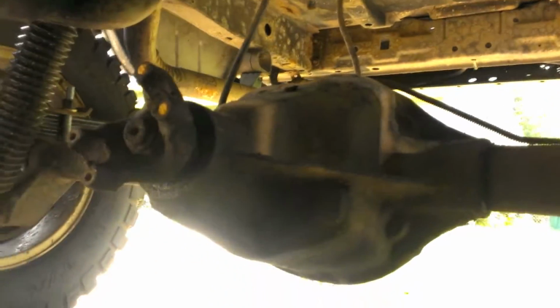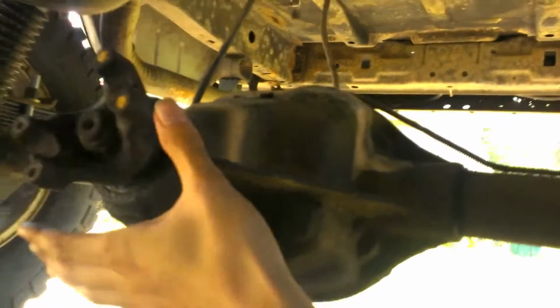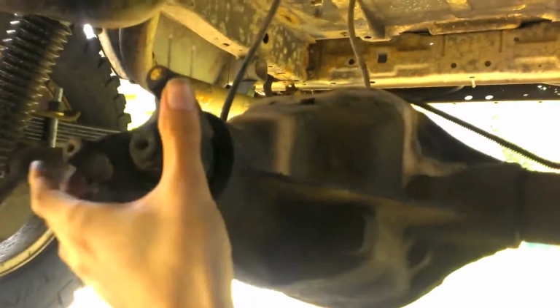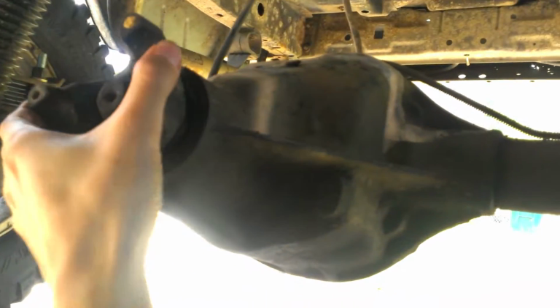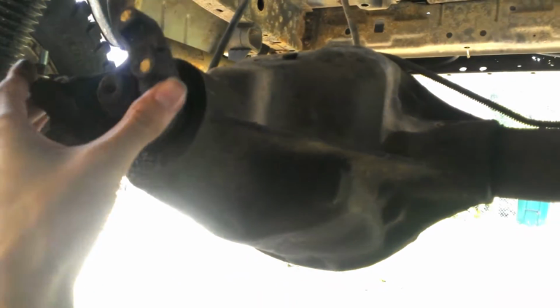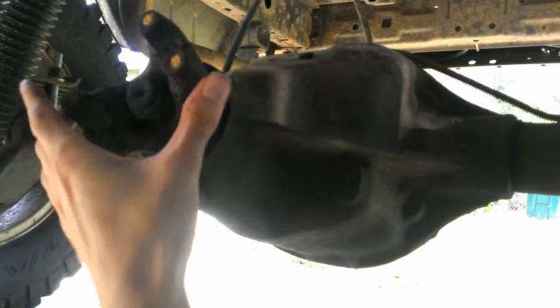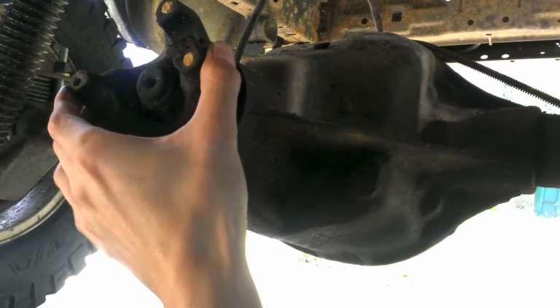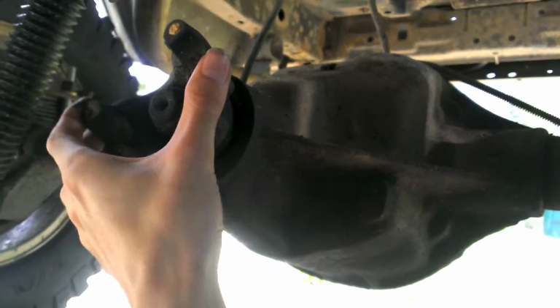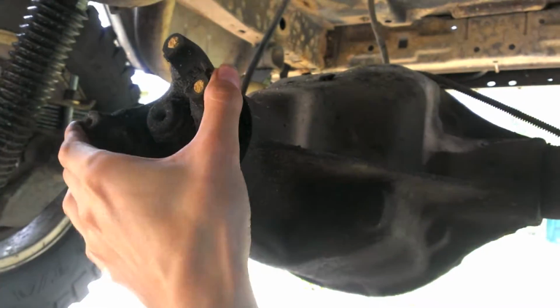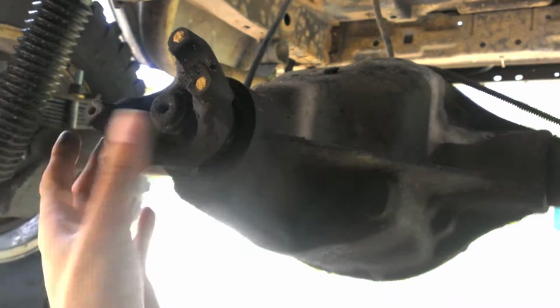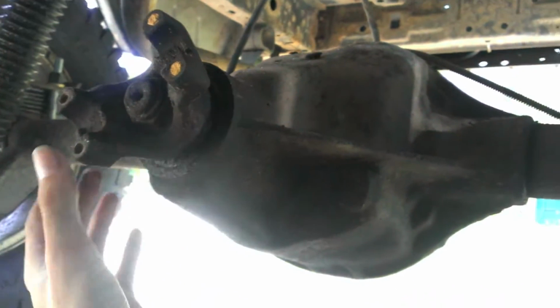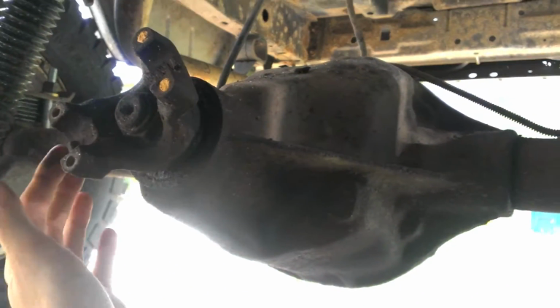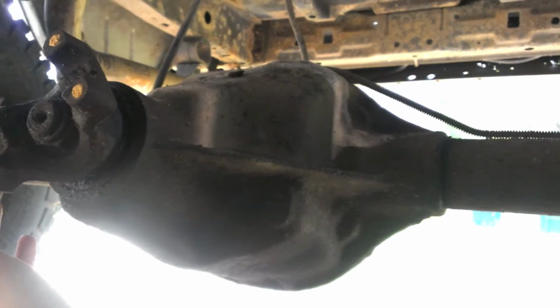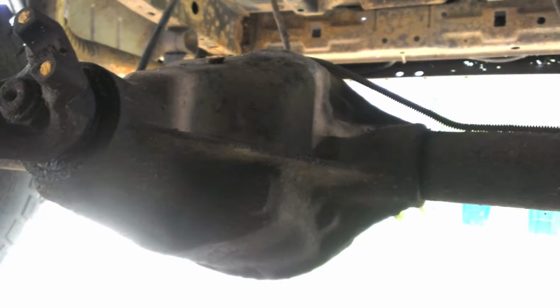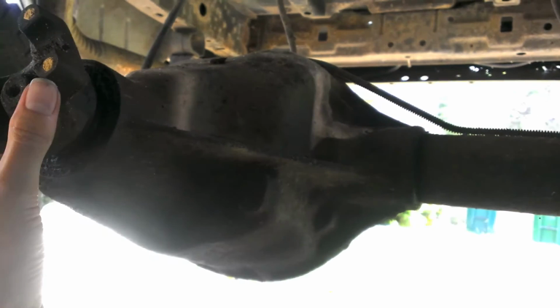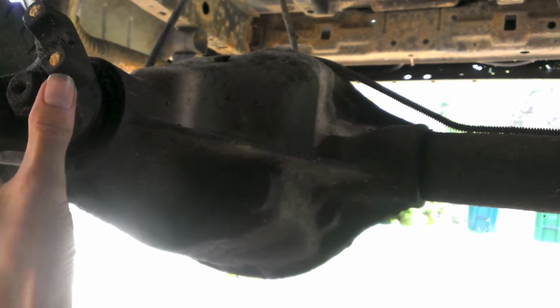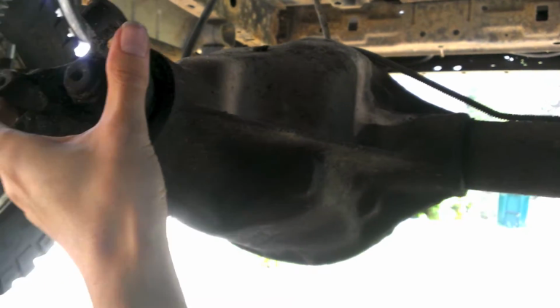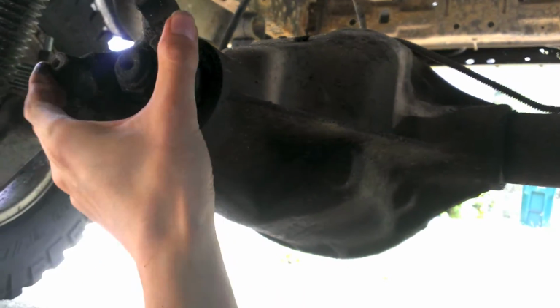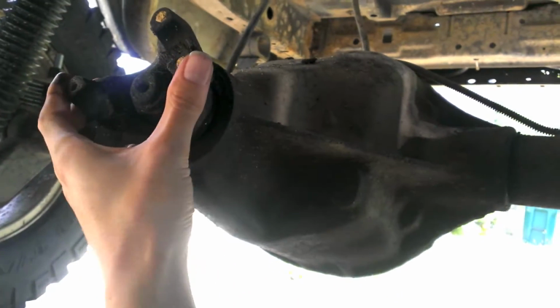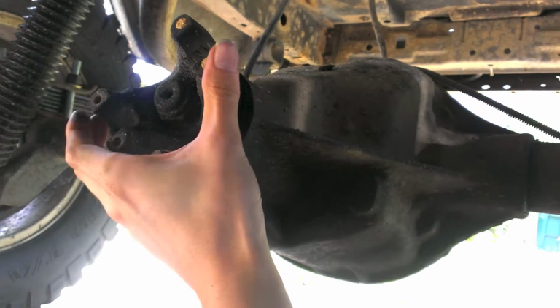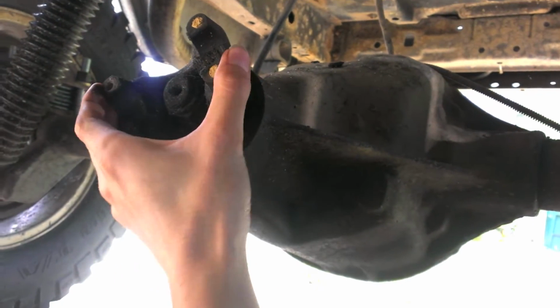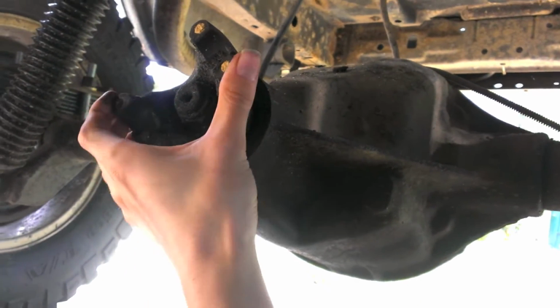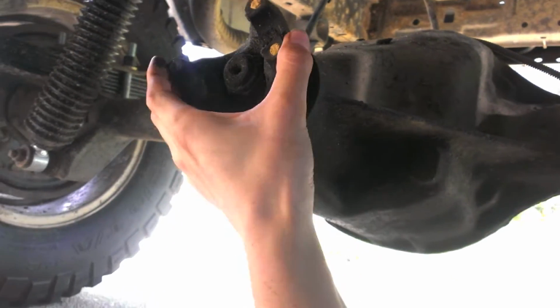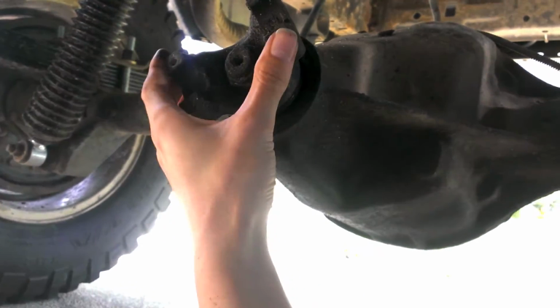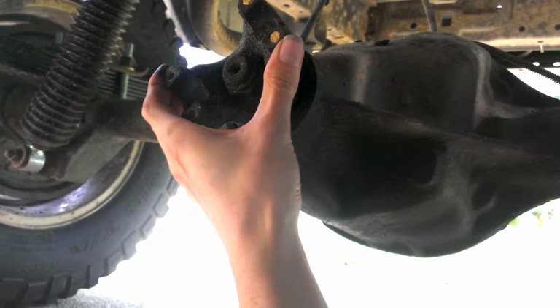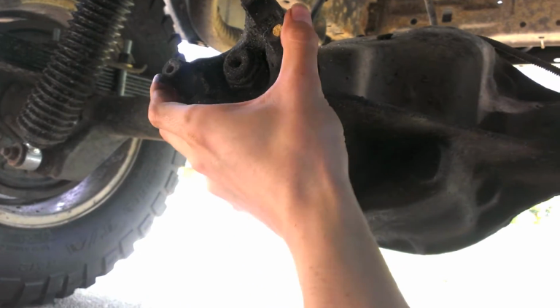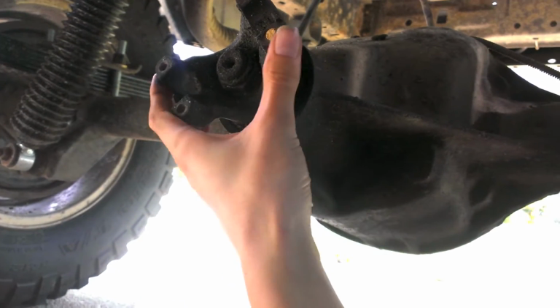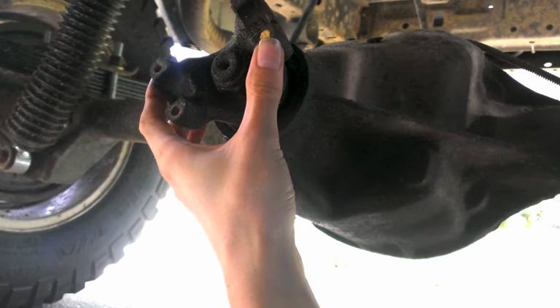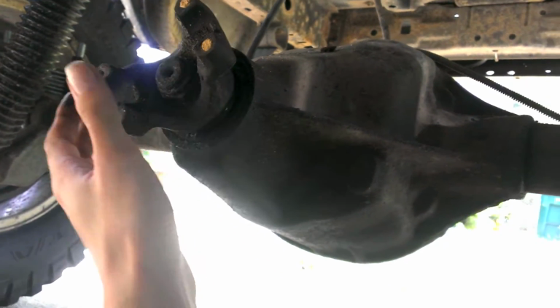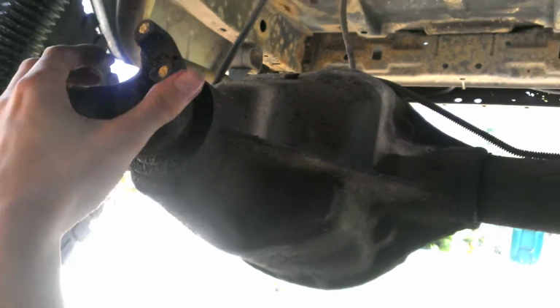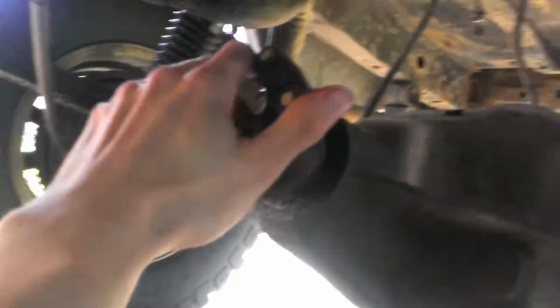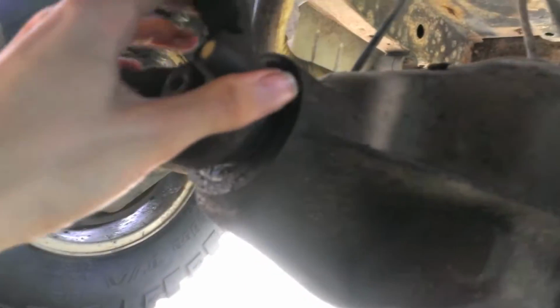The only thing I'm not gonna do is chromoly axle shafts — if I break my old ones then I'll get some decent ones, but I'm not gonna blow money on something I don't need just yet. I'm only going up to 33s and they're gonna be ten and a half wide.